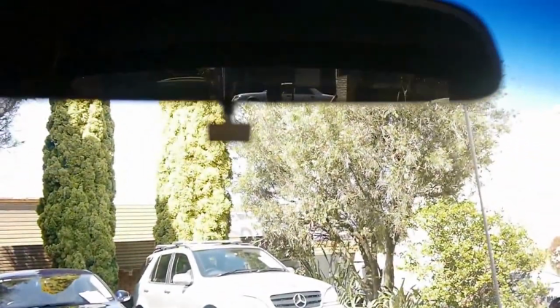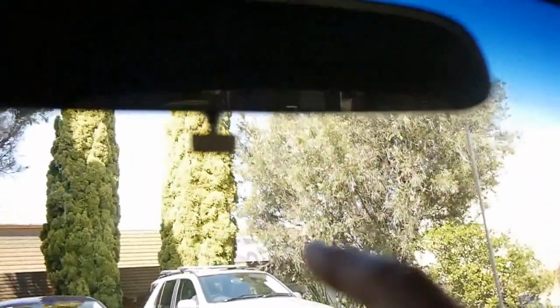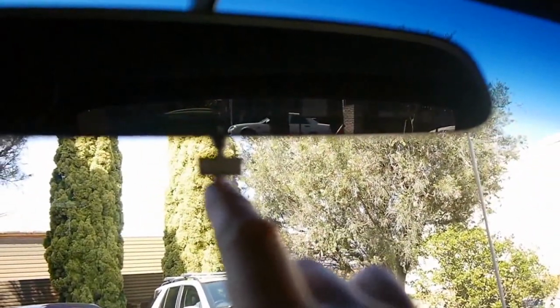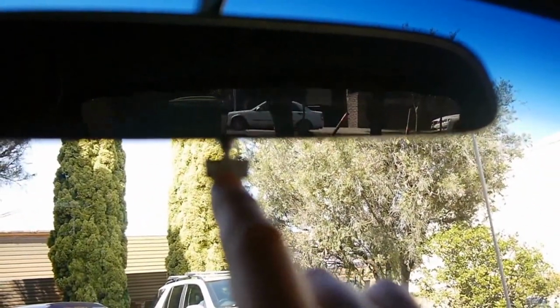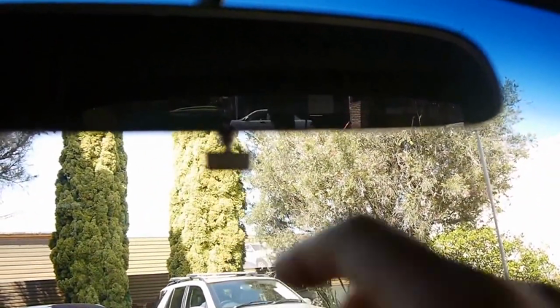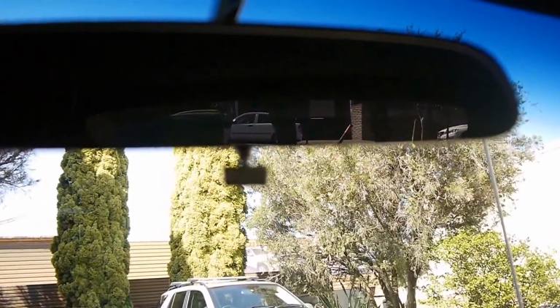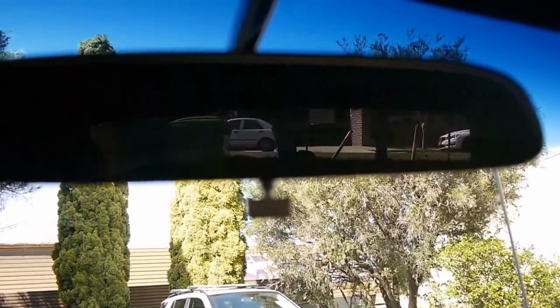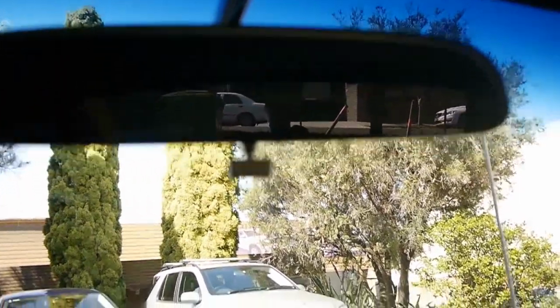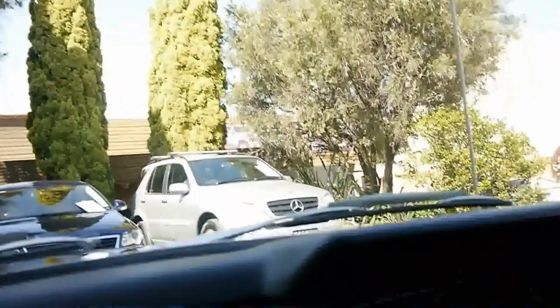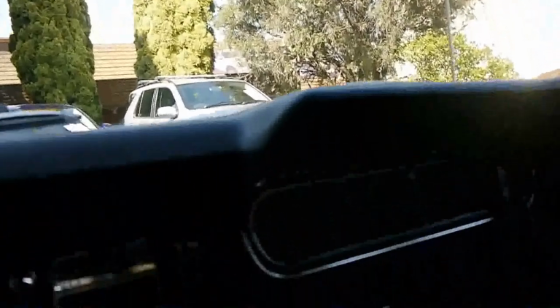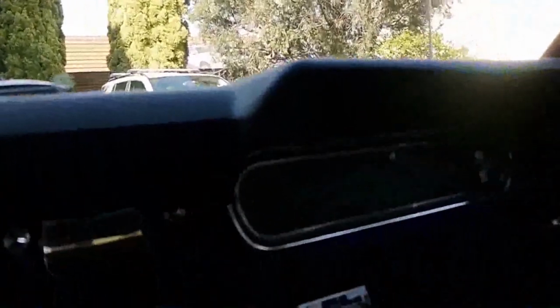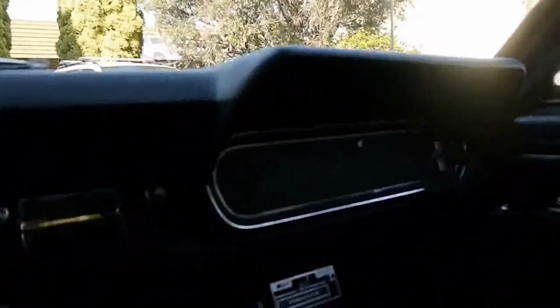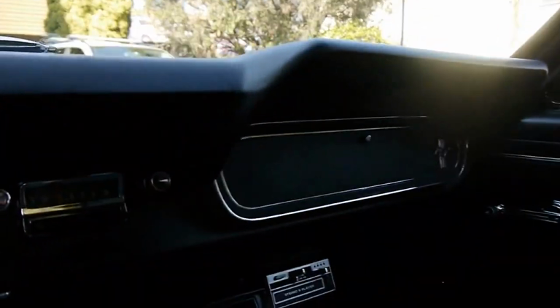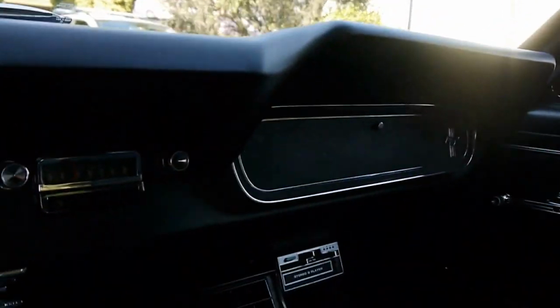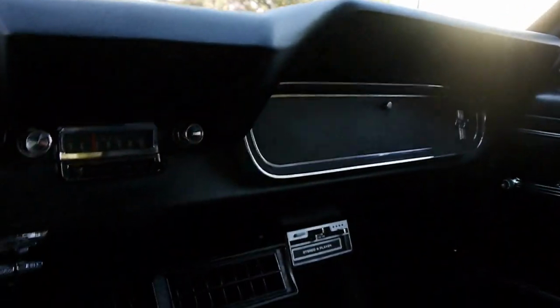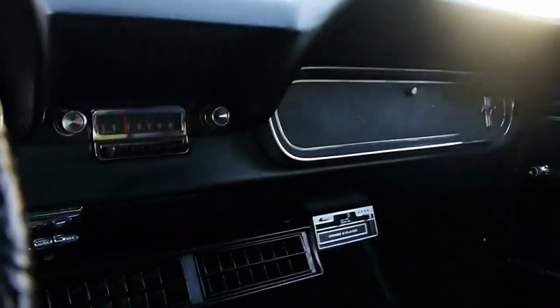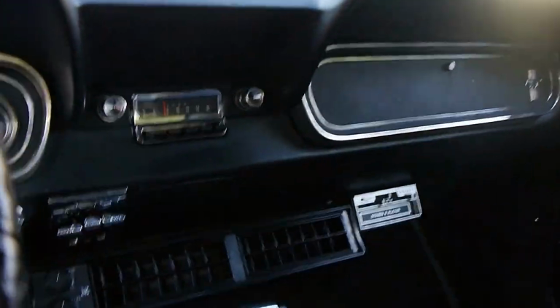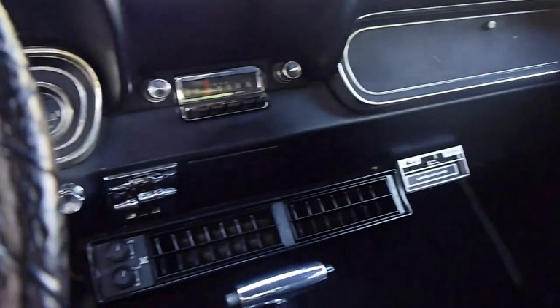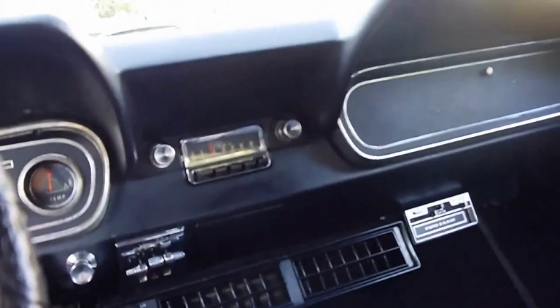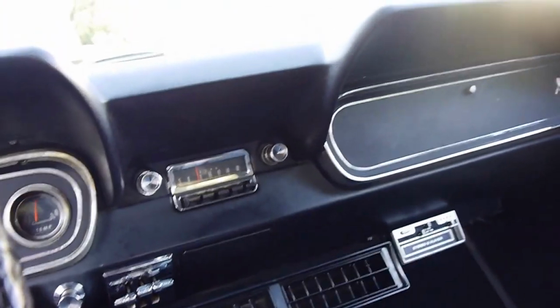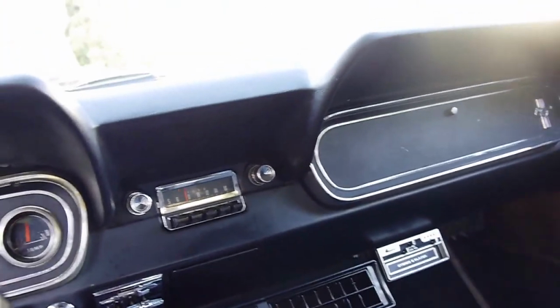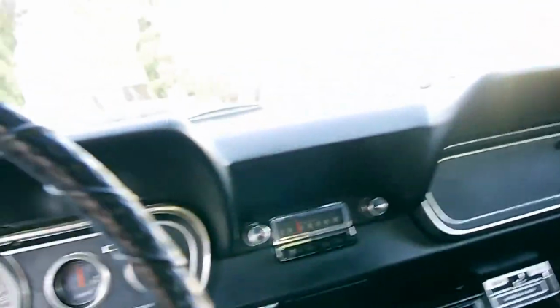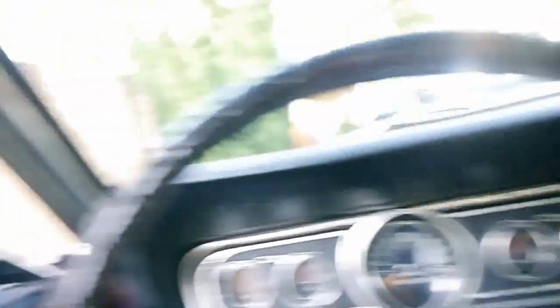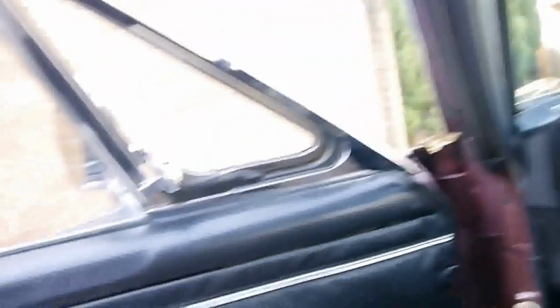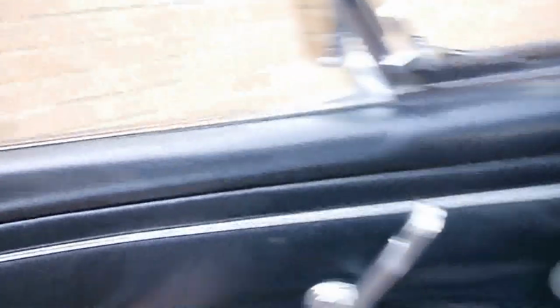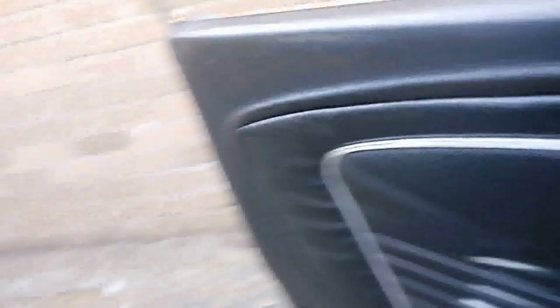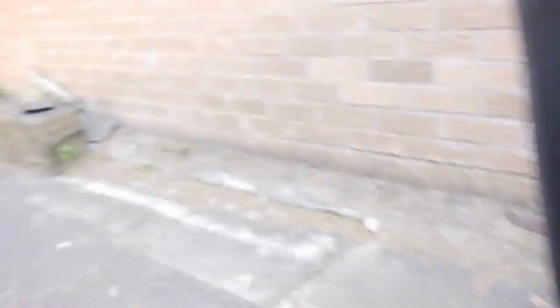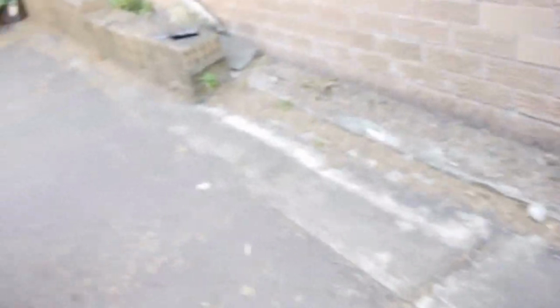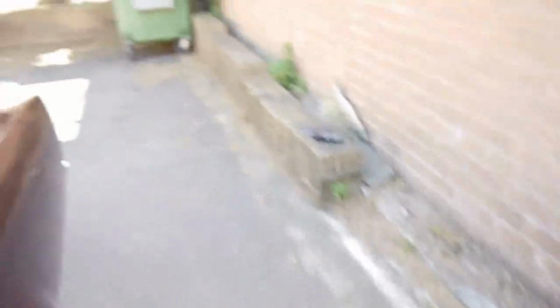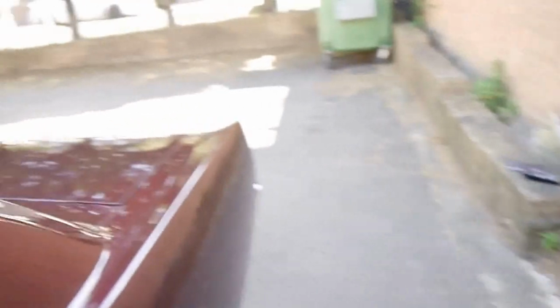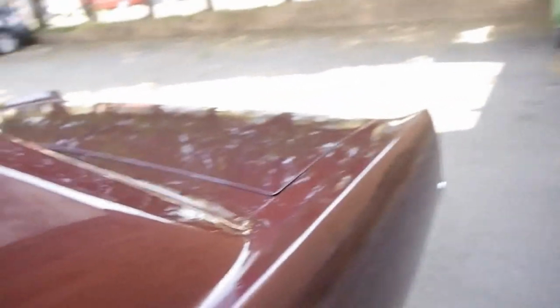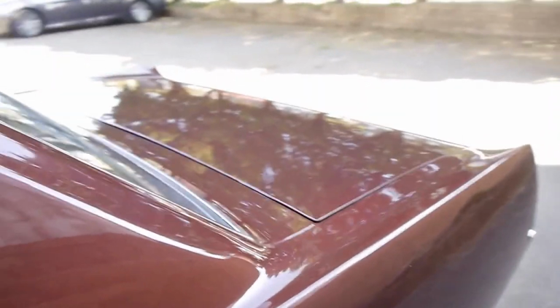You've even got a little thing there that says 'day.' So it's a 1966 Mustang Coupe, ladies and gentlemen — power steering, air conditioning — it has been looked after very well. Beautiful.